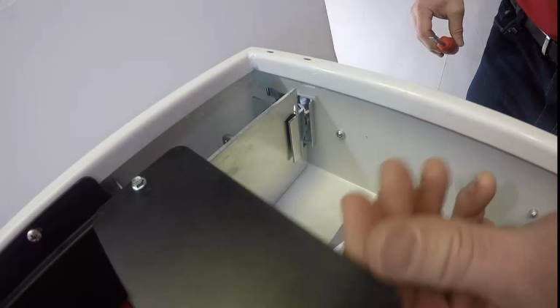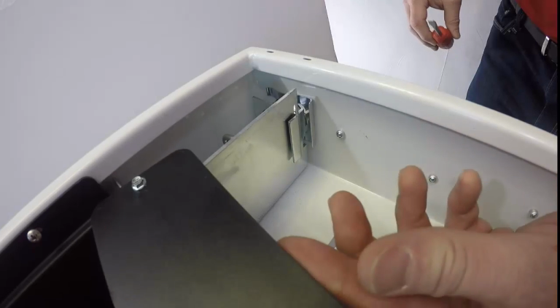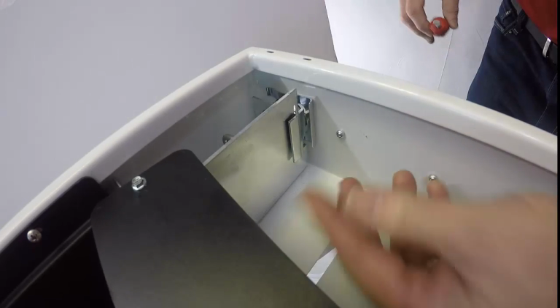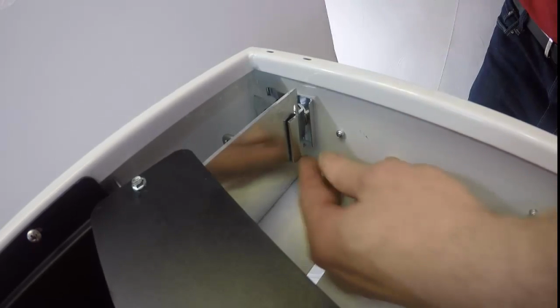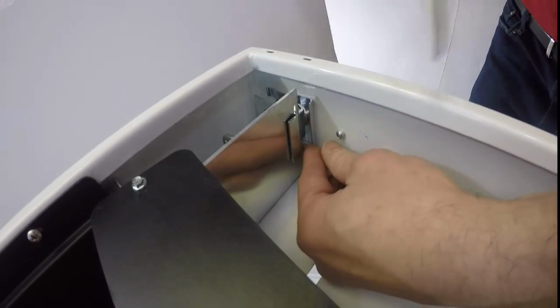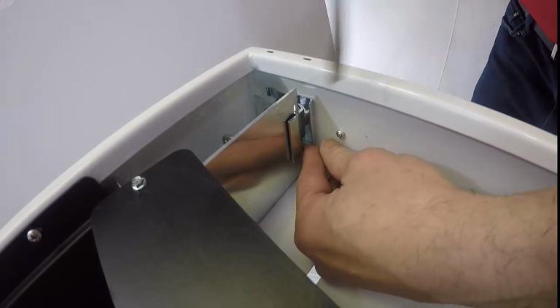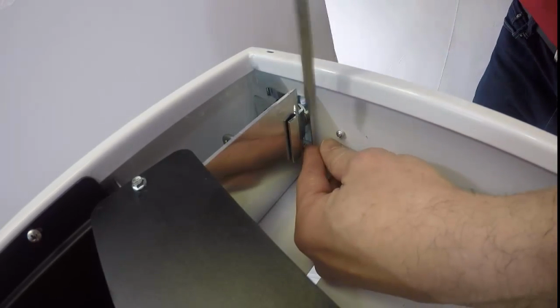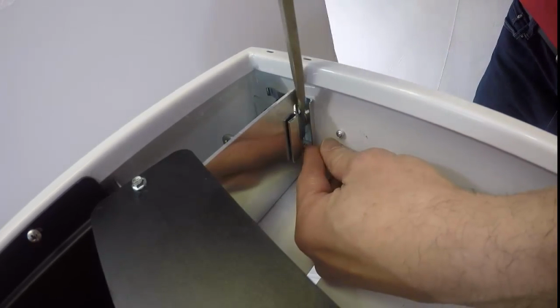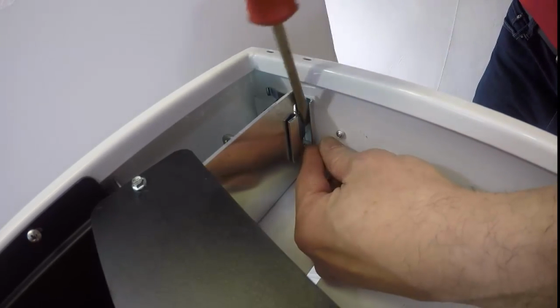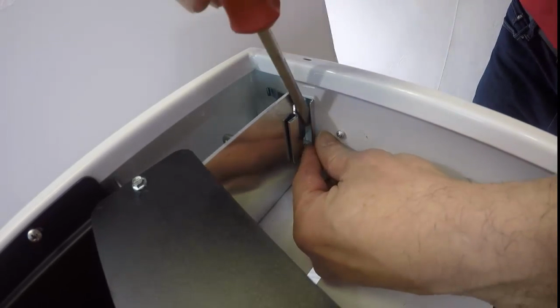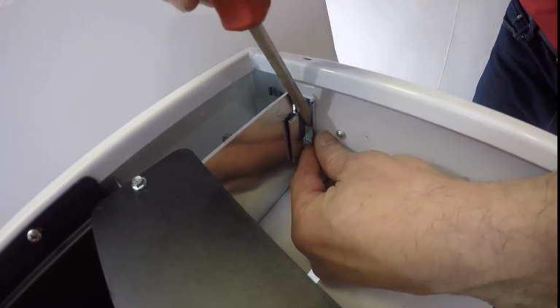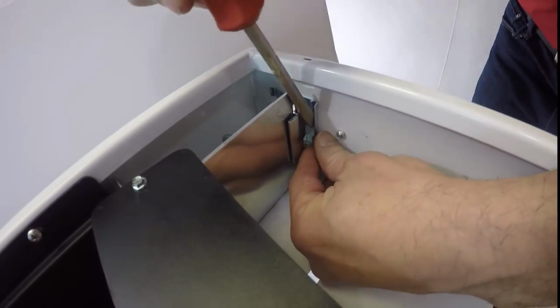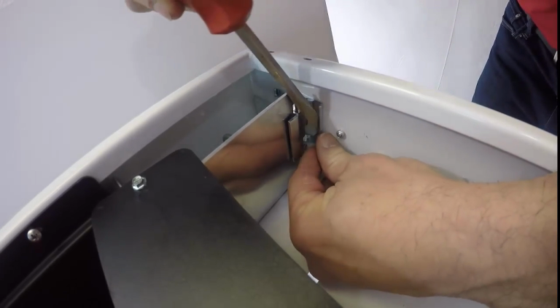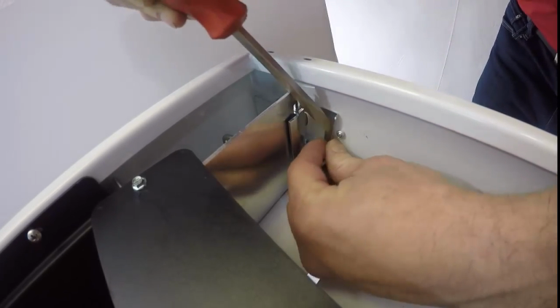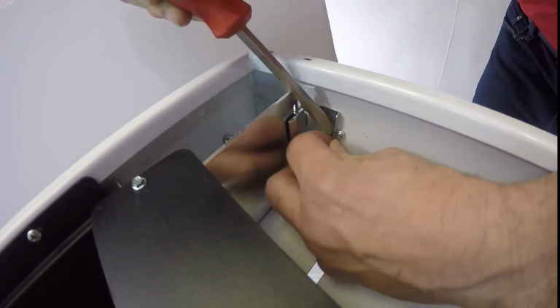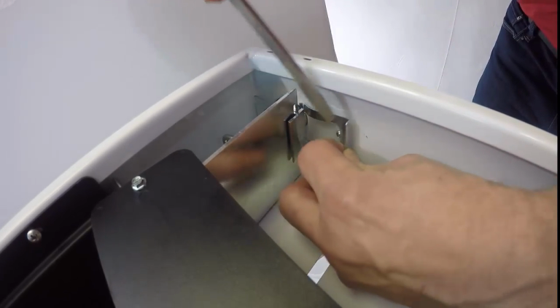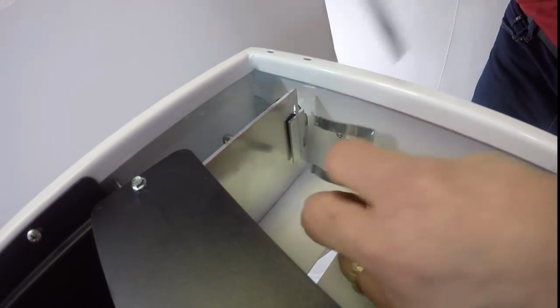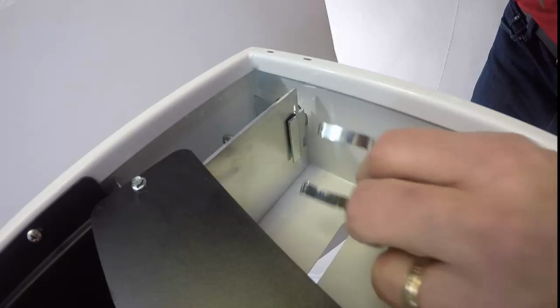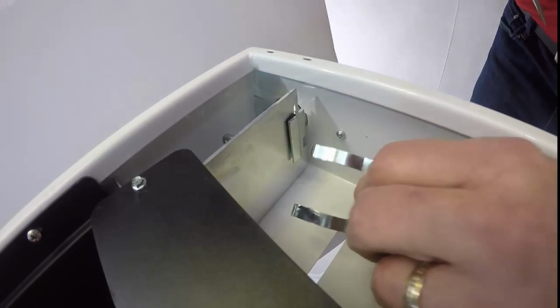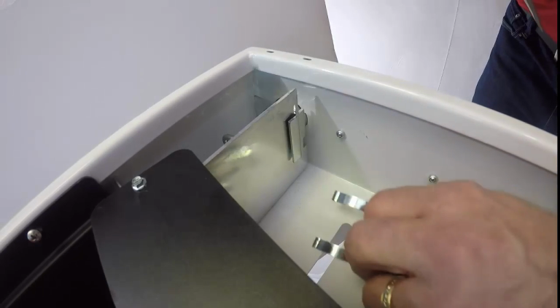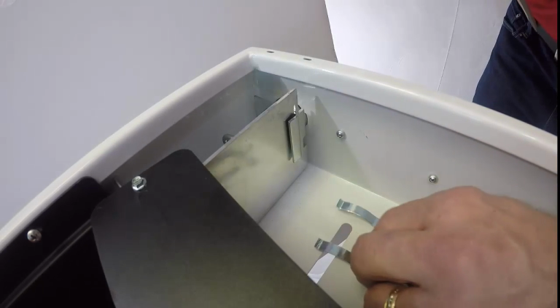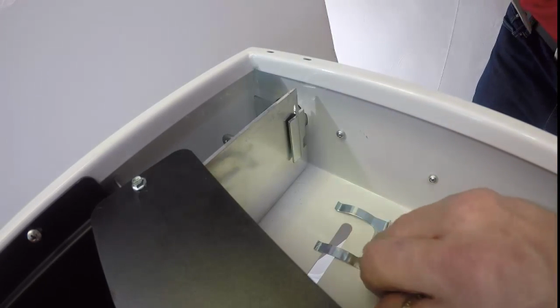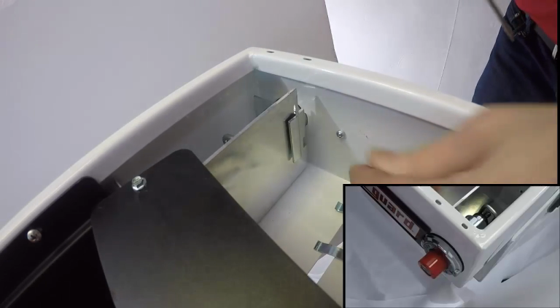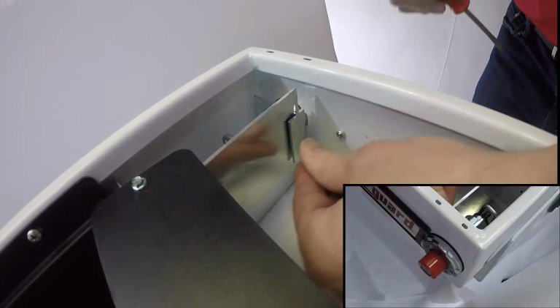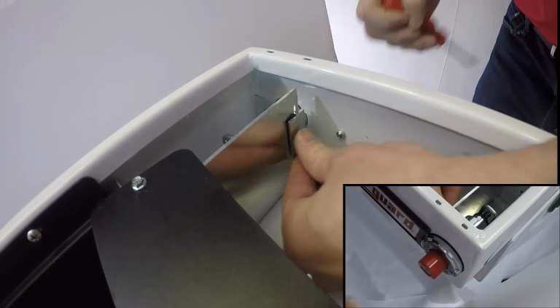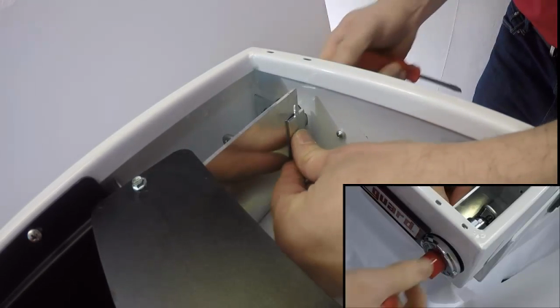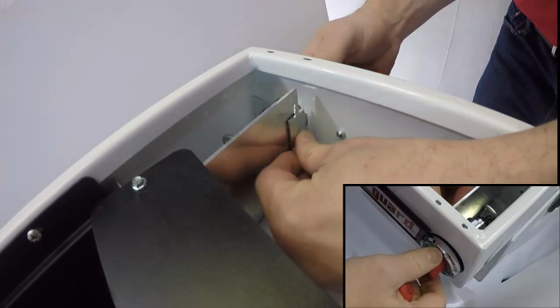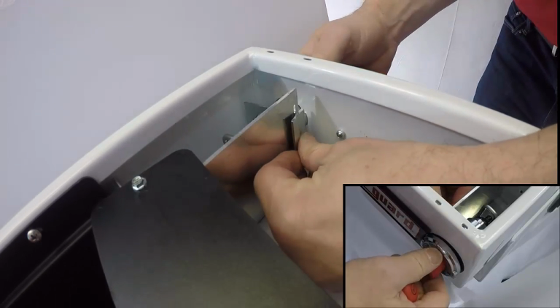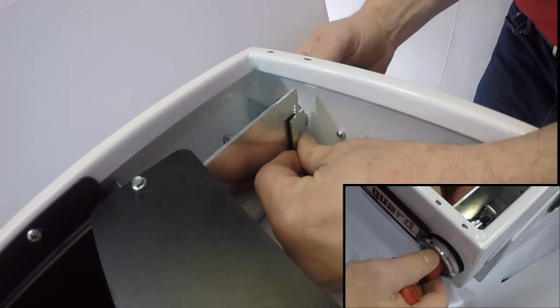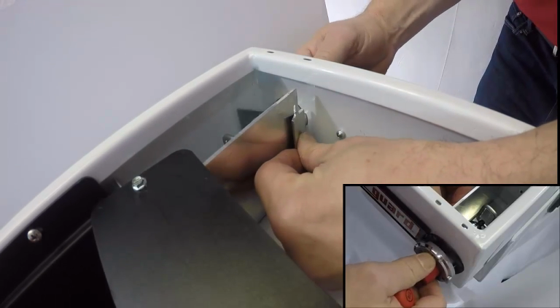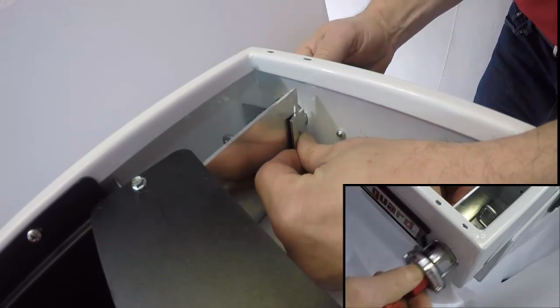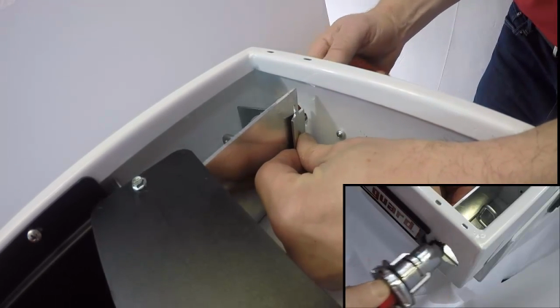To remove the lock, just pry out the lock retainer clip with a screwdriver and then pull out the lock from the front of the box. Sliding the anti-rotation tab may make it easier to pull out the lock.